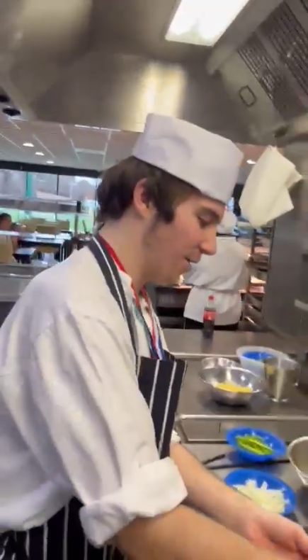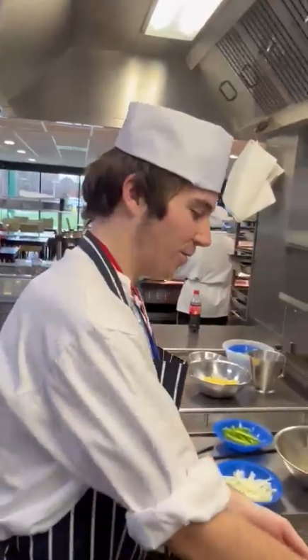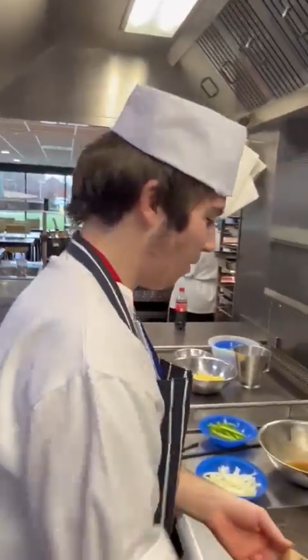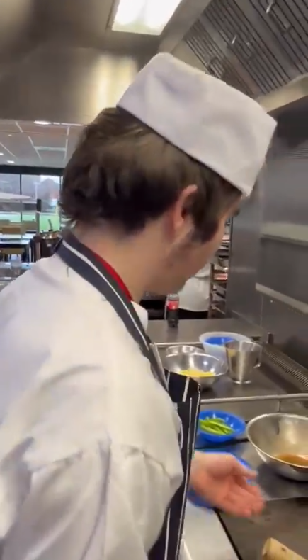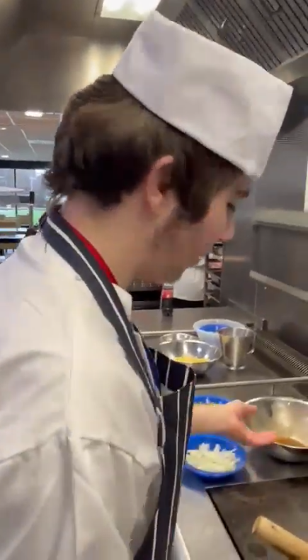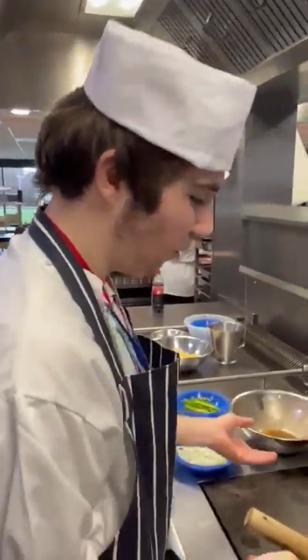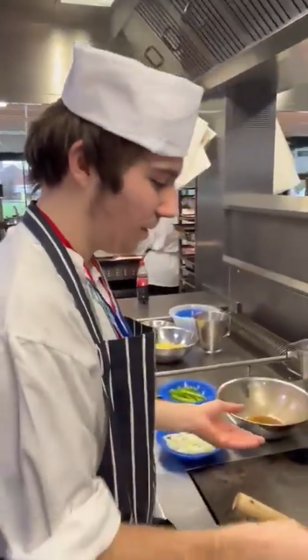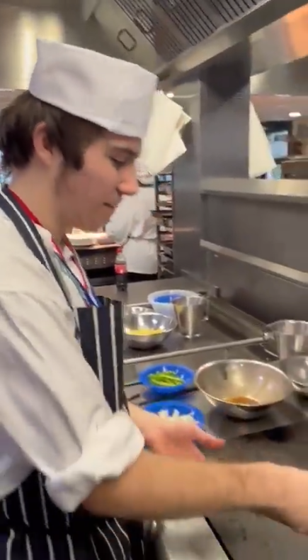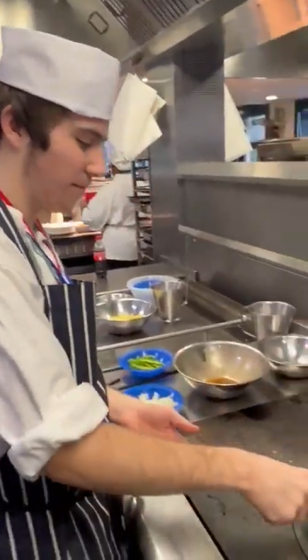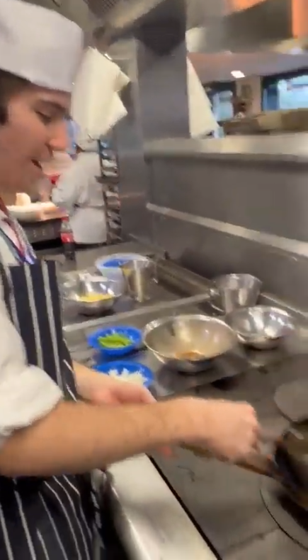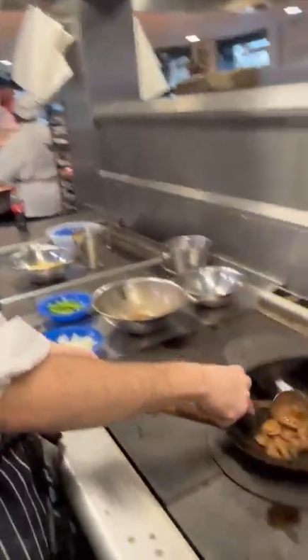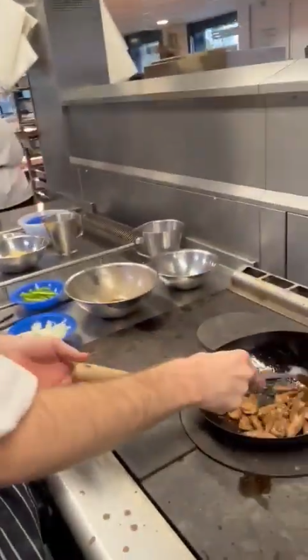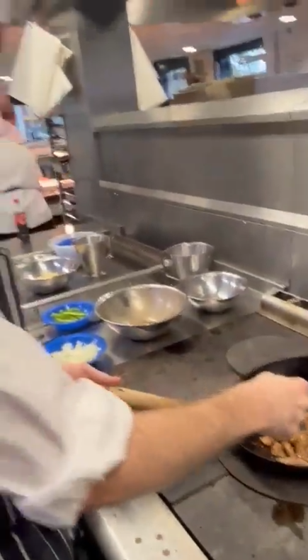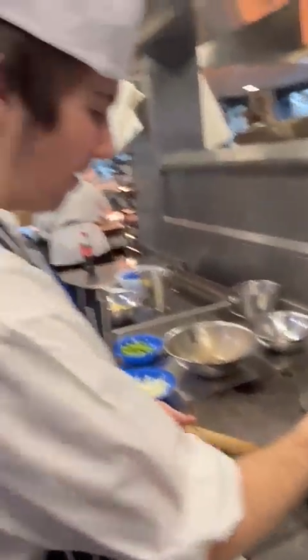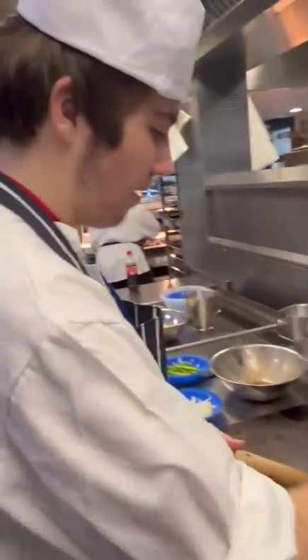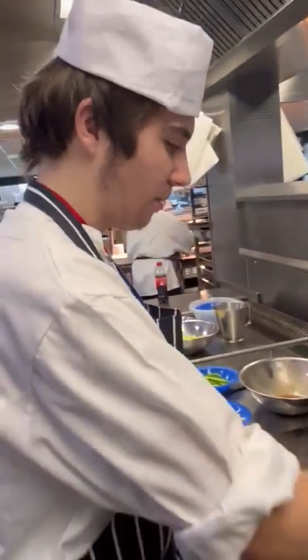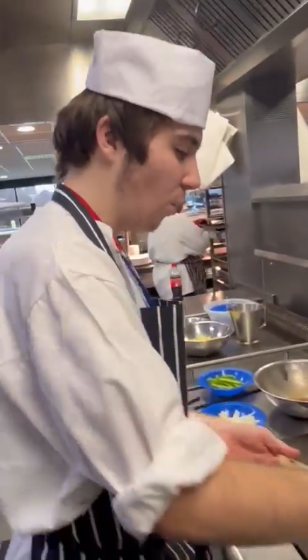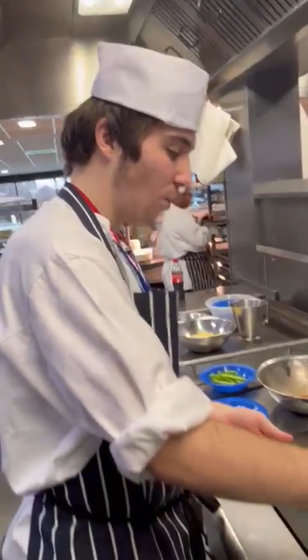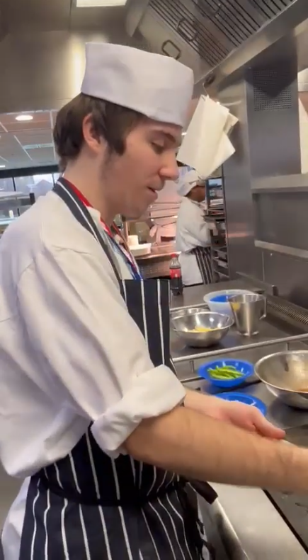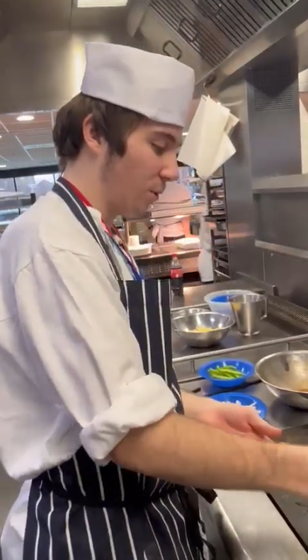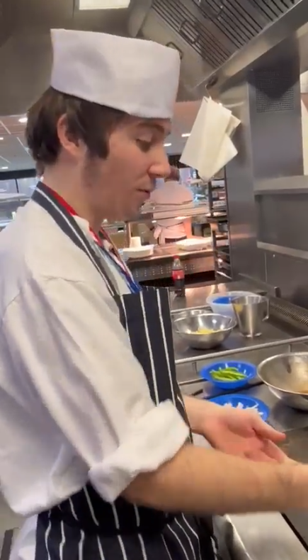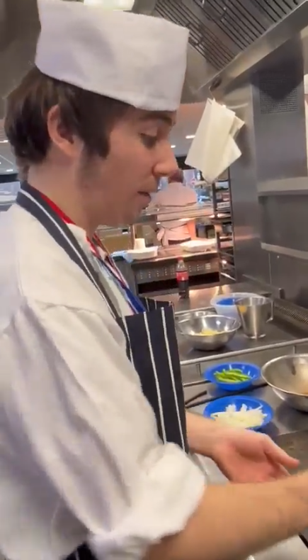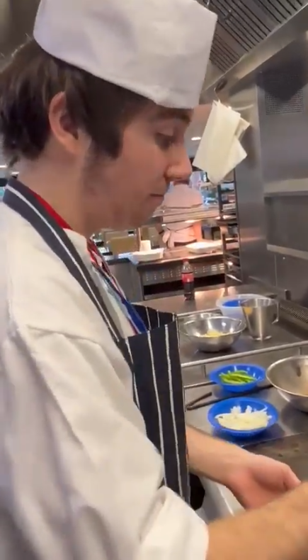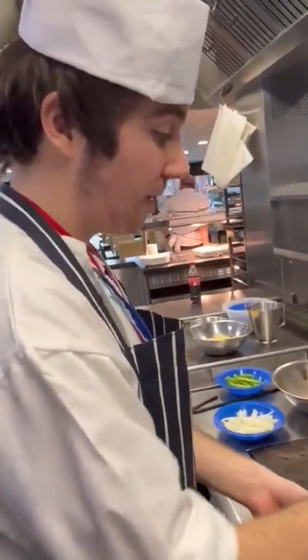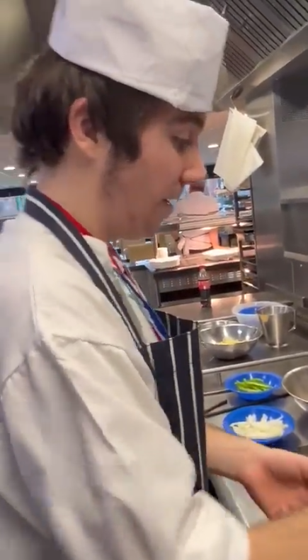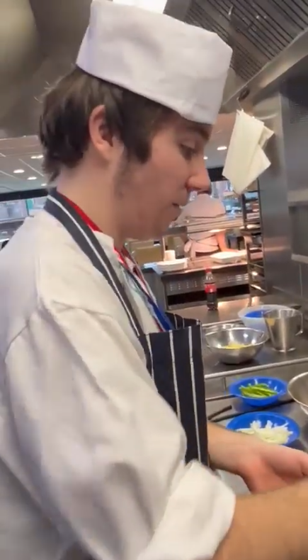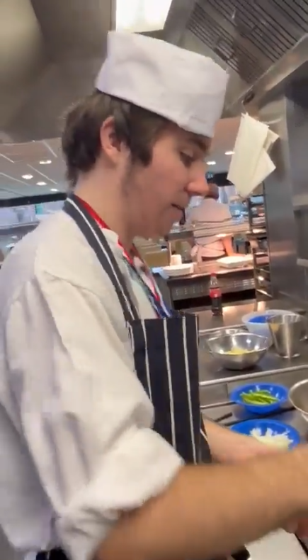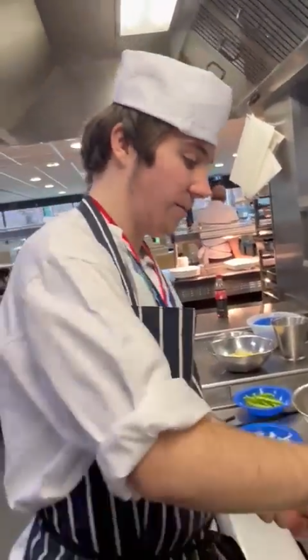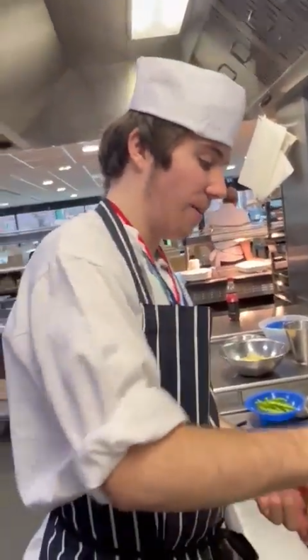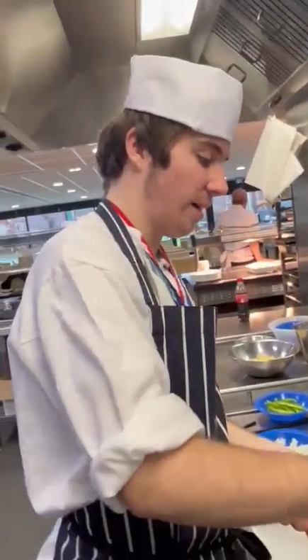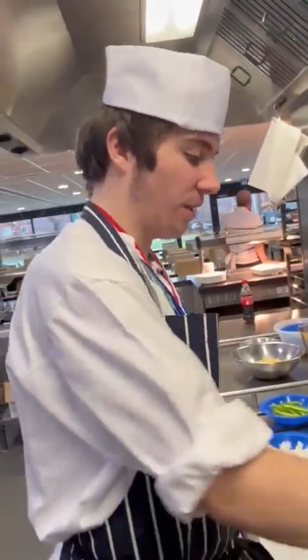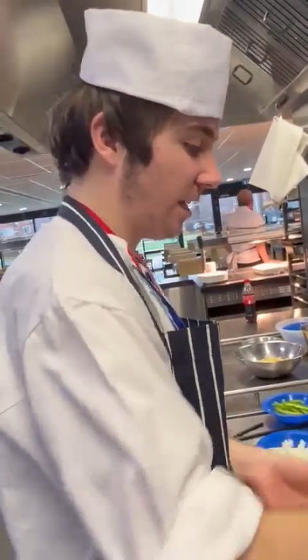So we've got some soy sauce with some brandy. We've got some cornflour, and we'll mix that up with the chicken.